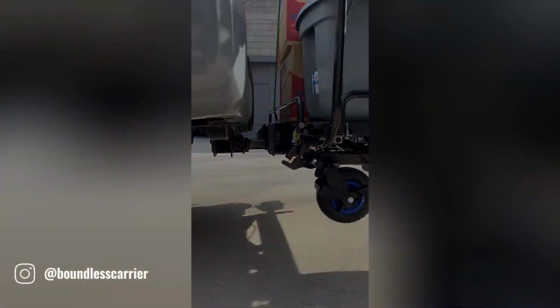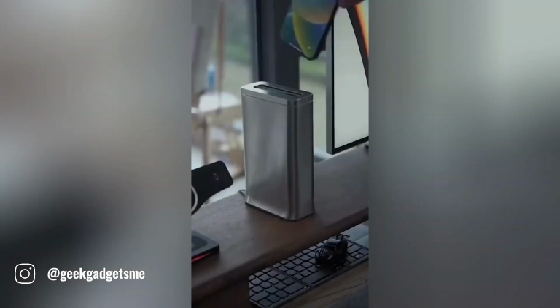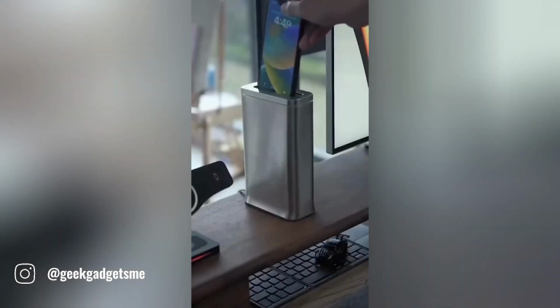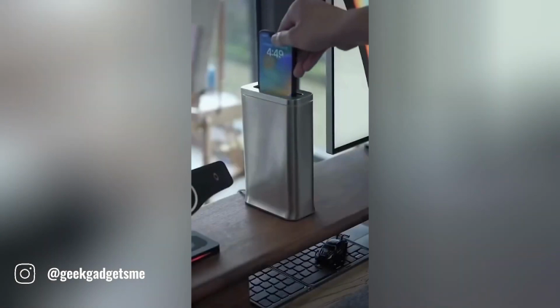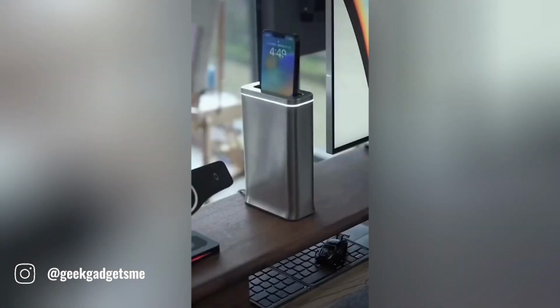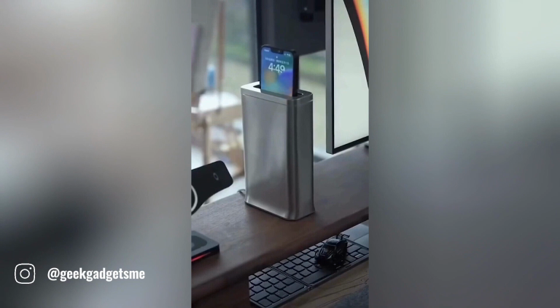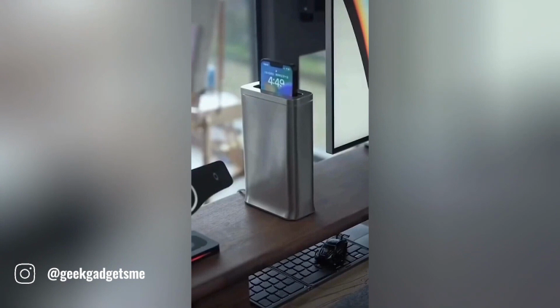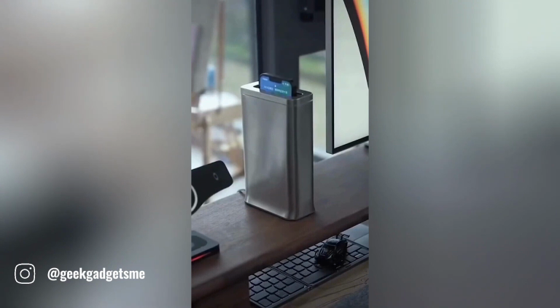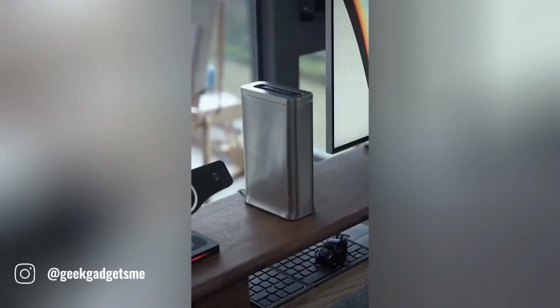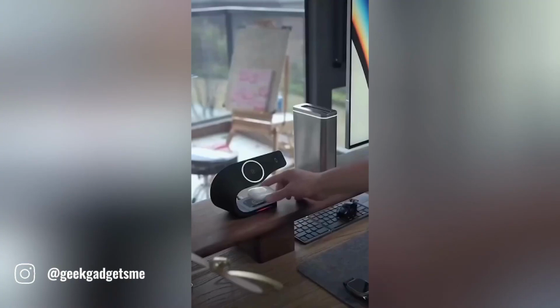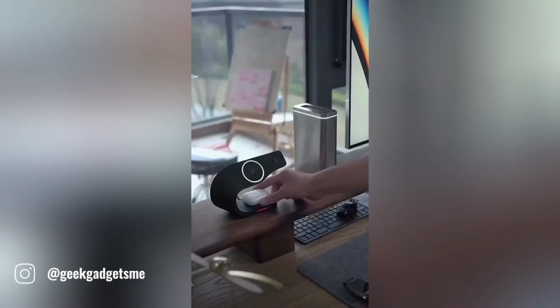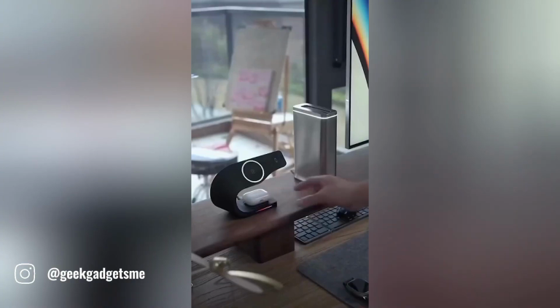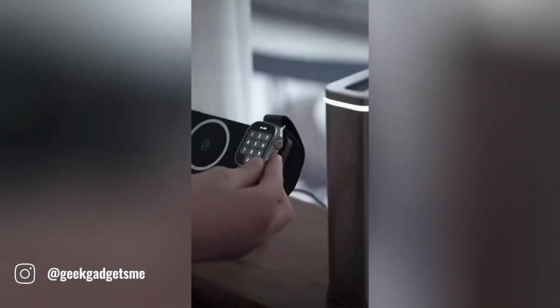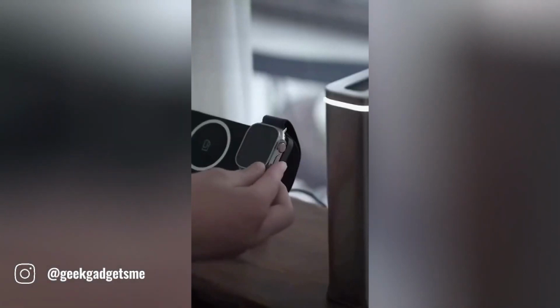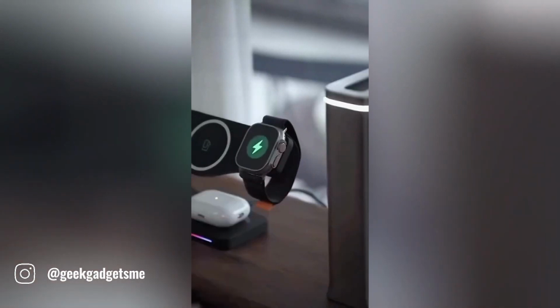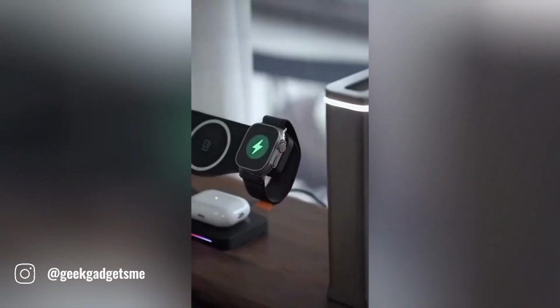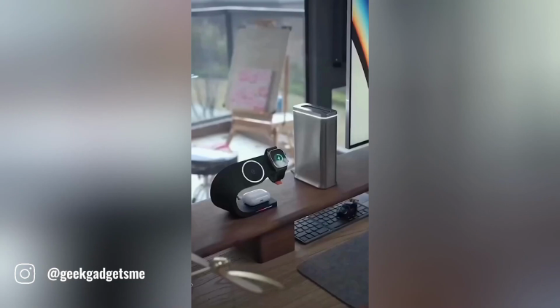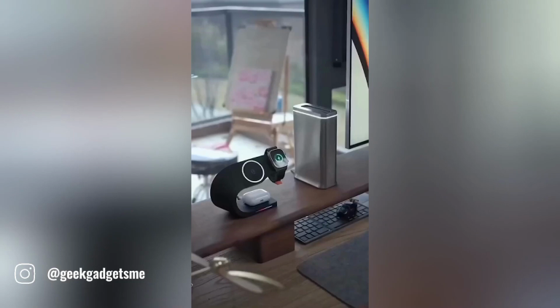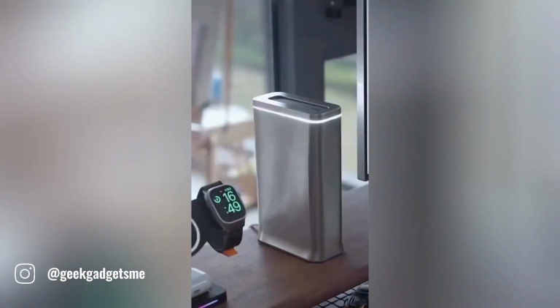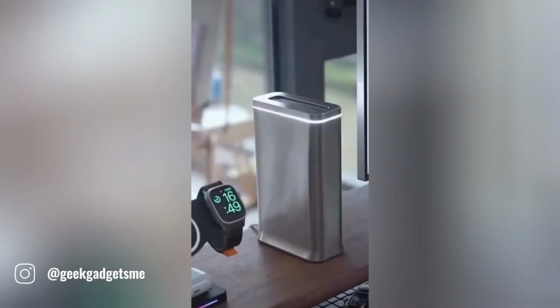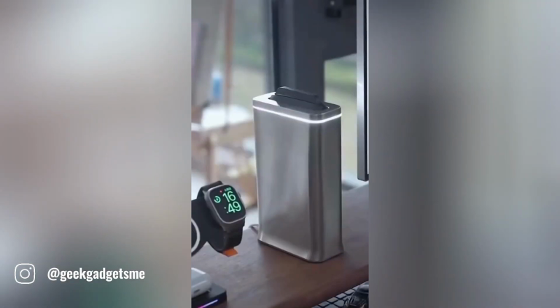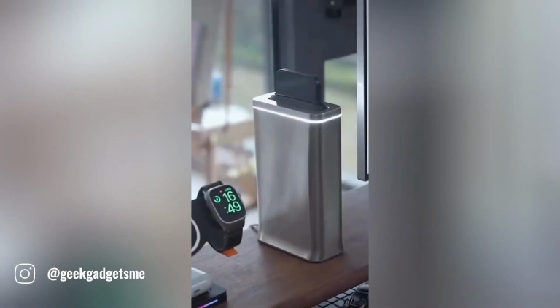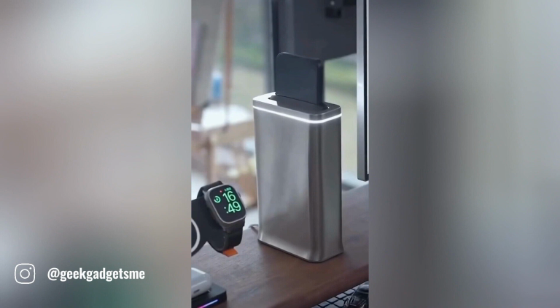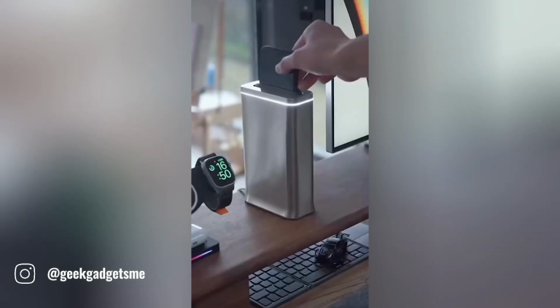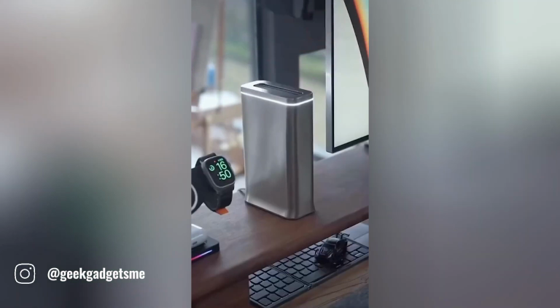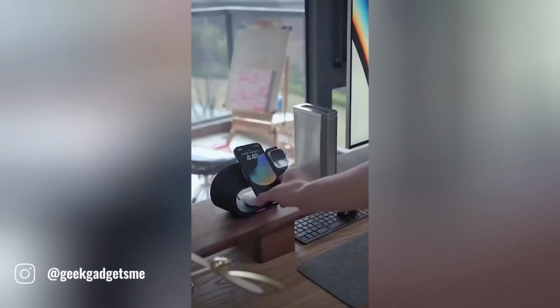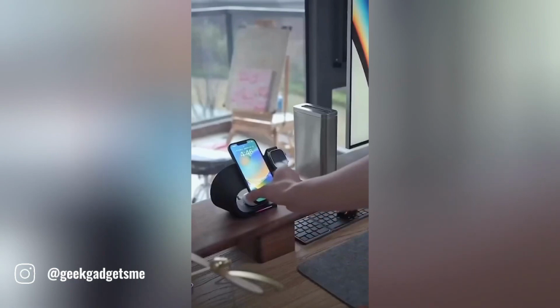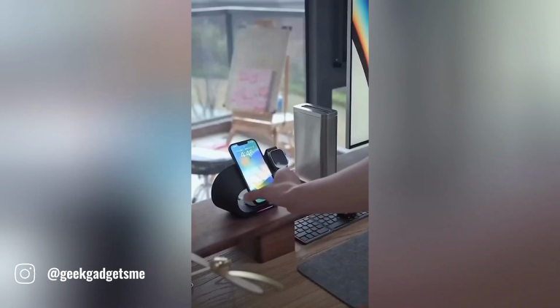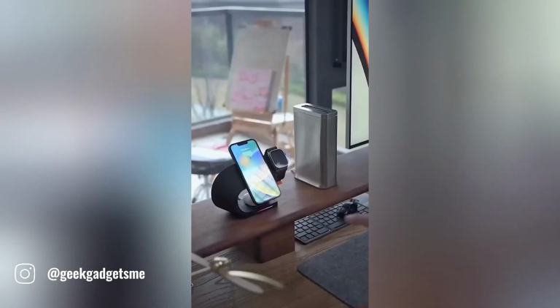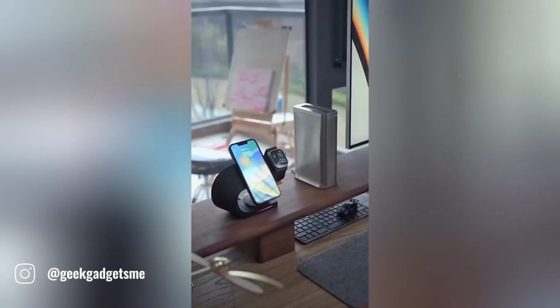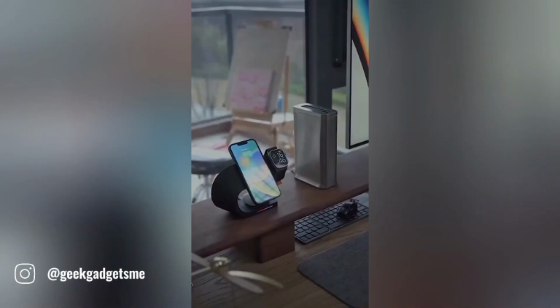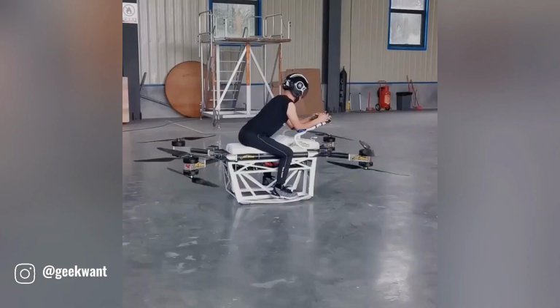This innovative gadget, a marvel of modern technology, is a true game-changer for mobile users. It's more than just a device — it's a versatile tool that seamlessly integrates into your digital life.